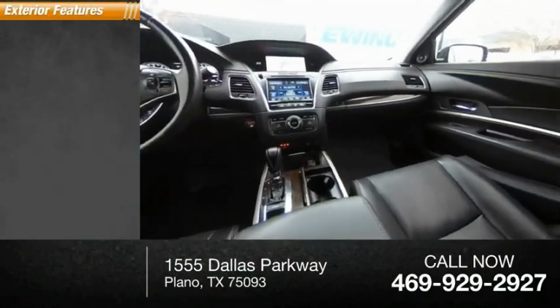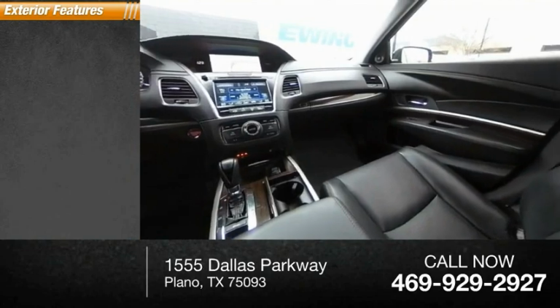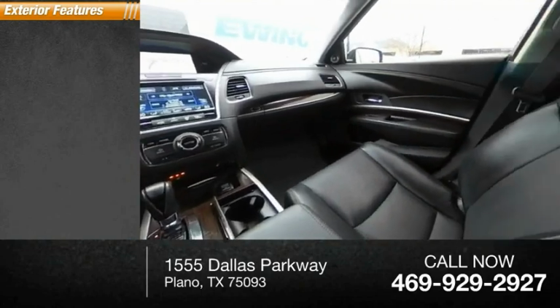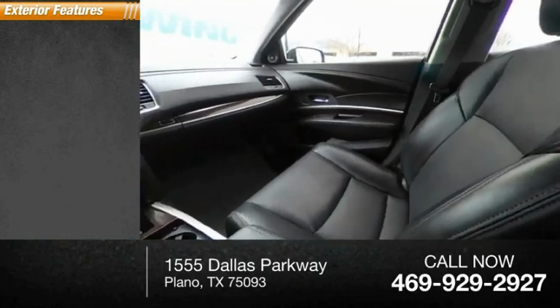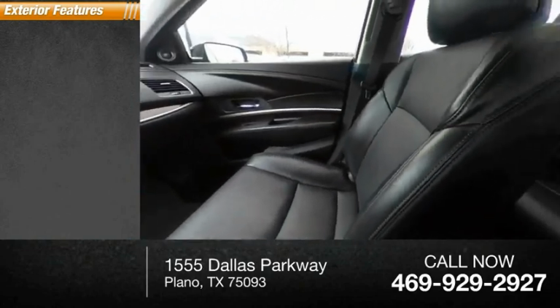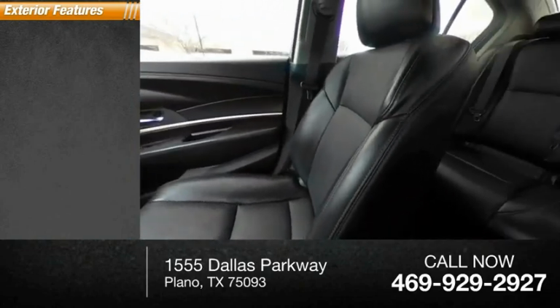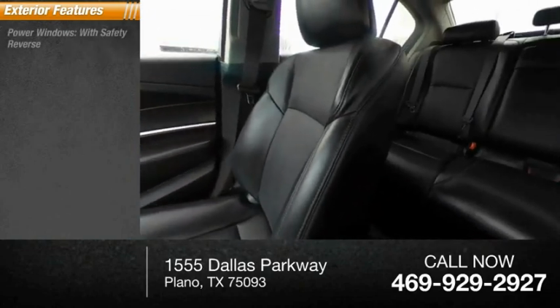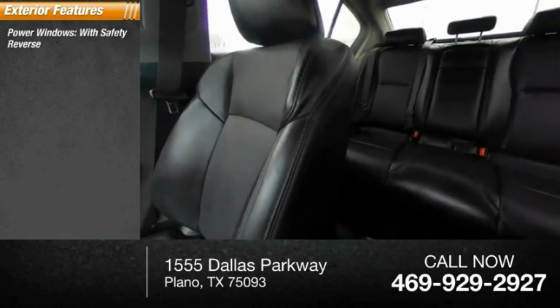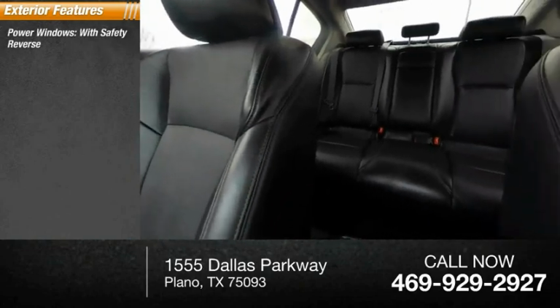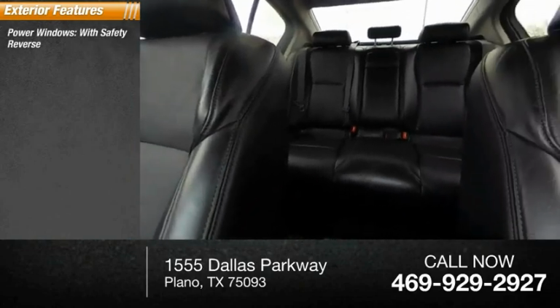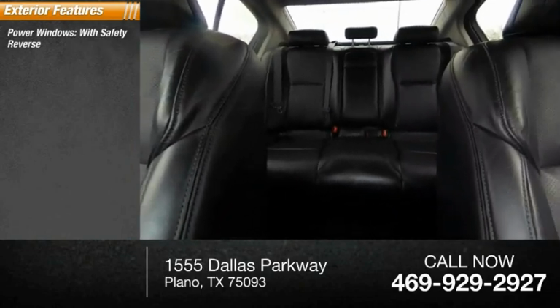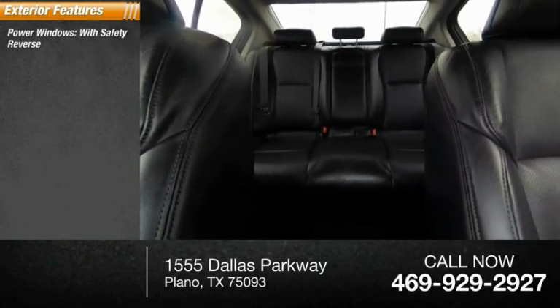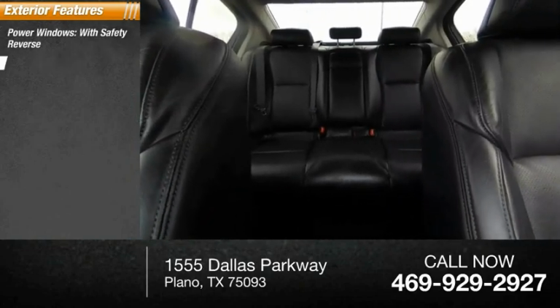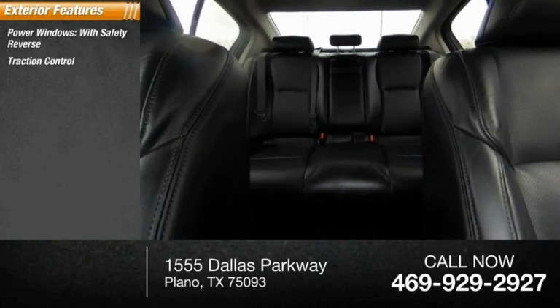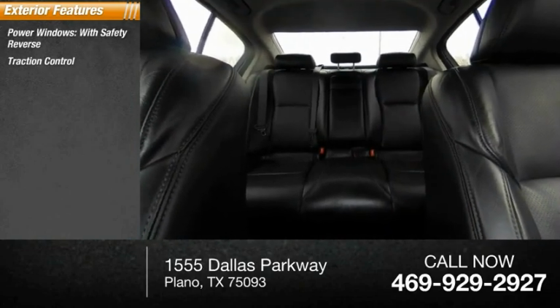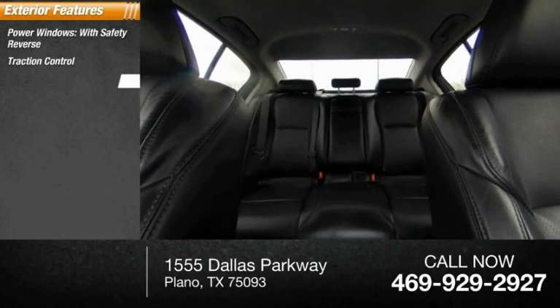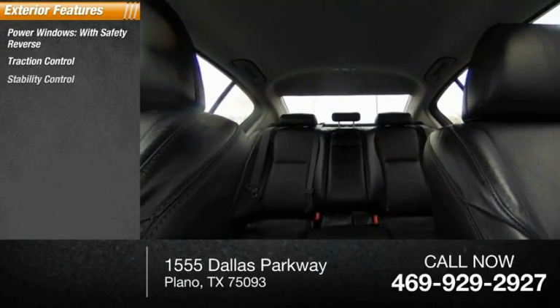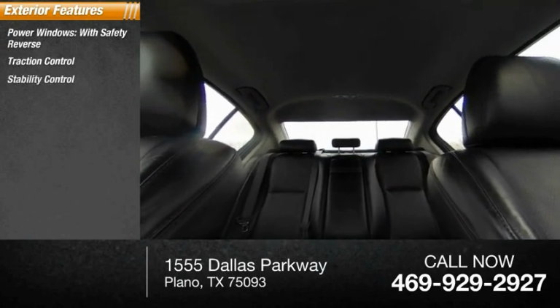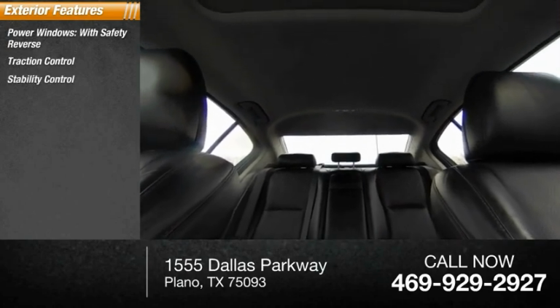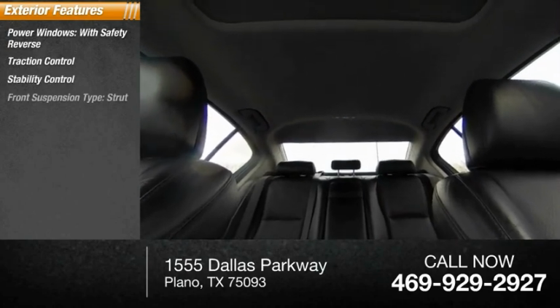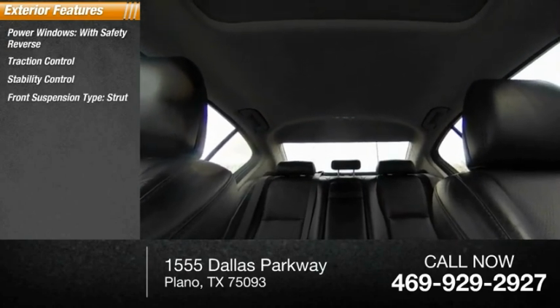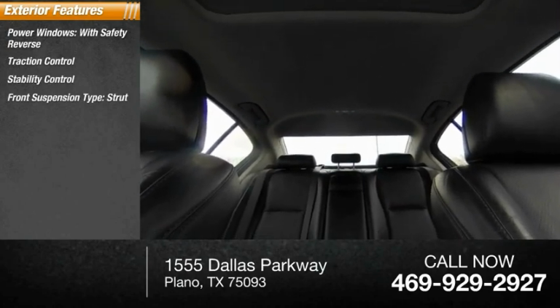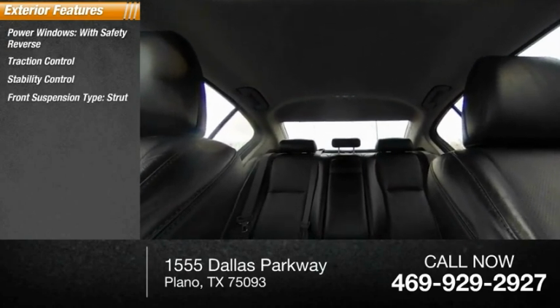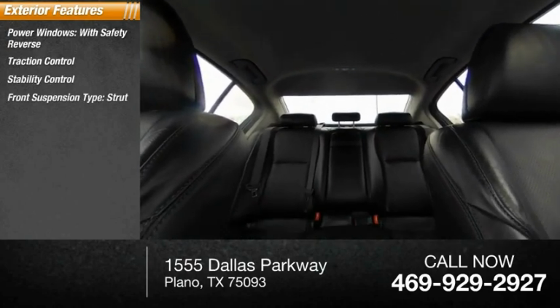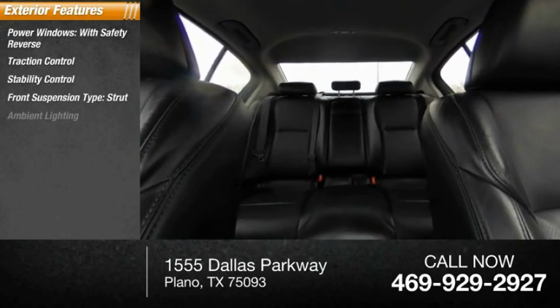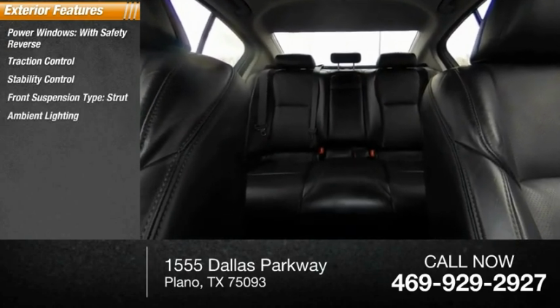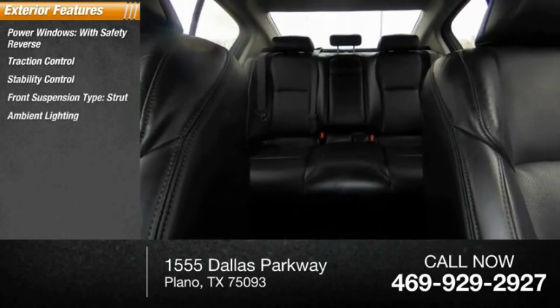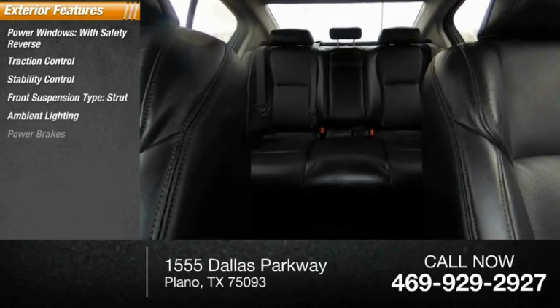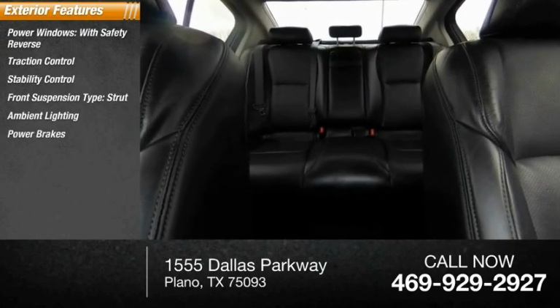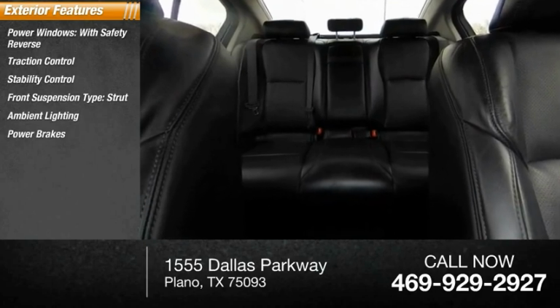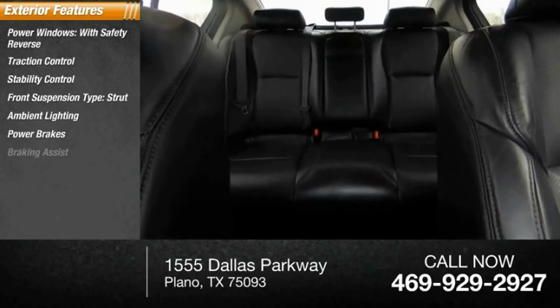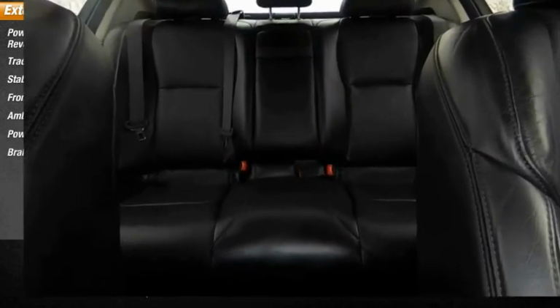Here are some of this vehicle's great options: power windows with safety reverse, traction control, stability control, front suspension type strut, ambient lighting, power brakes, and braking assist.